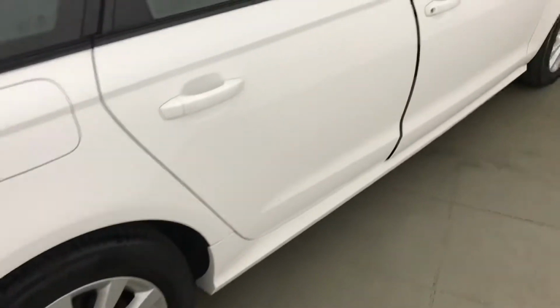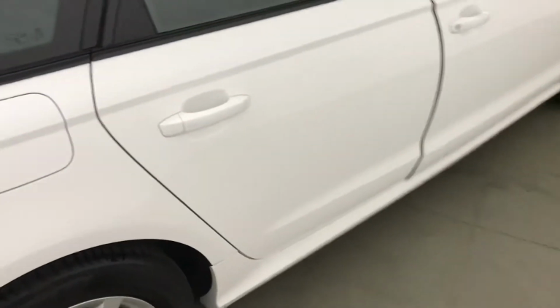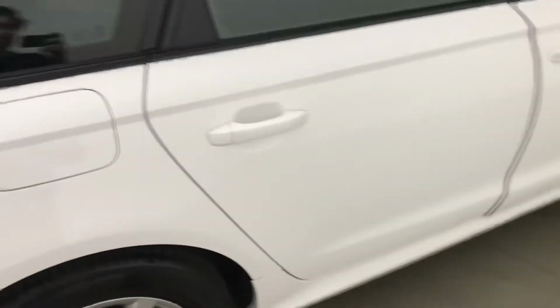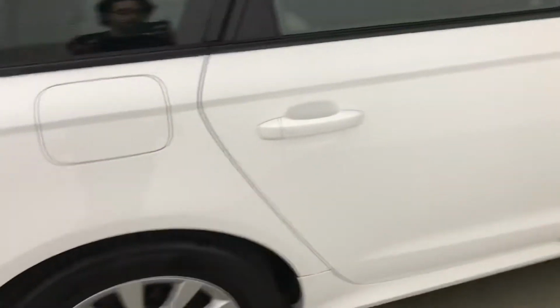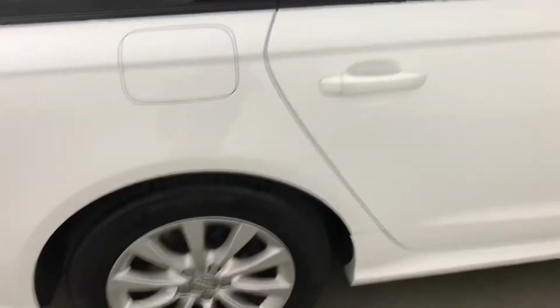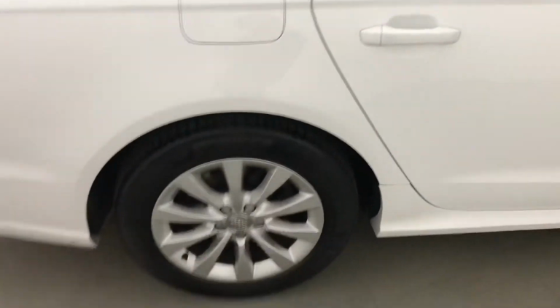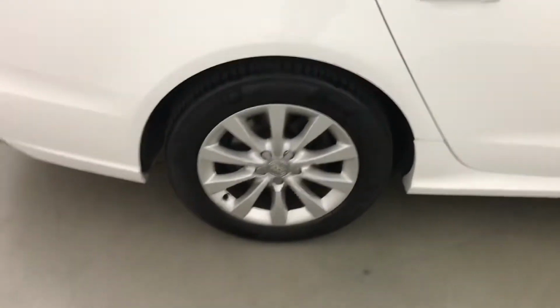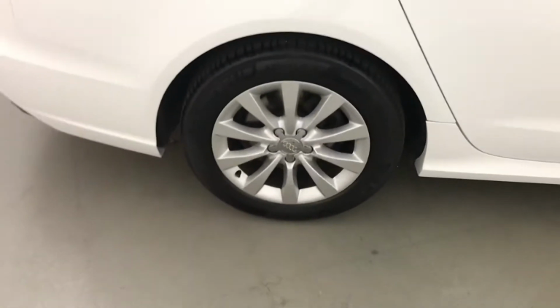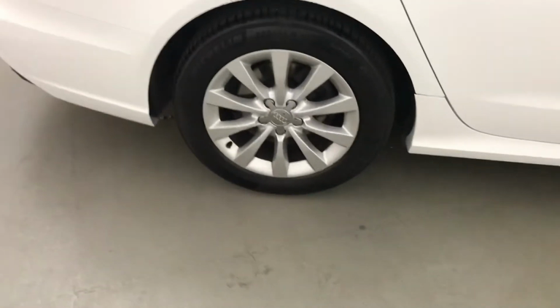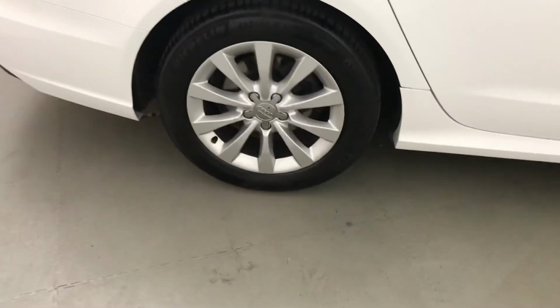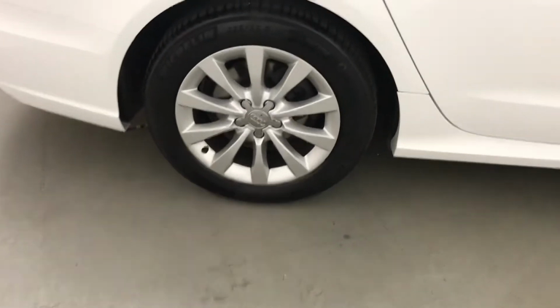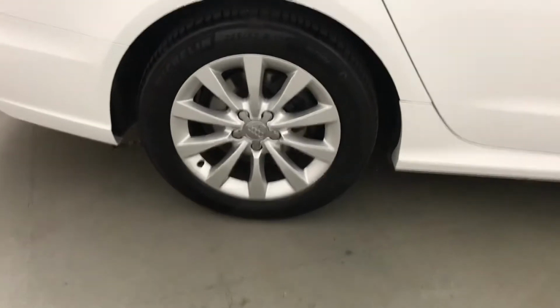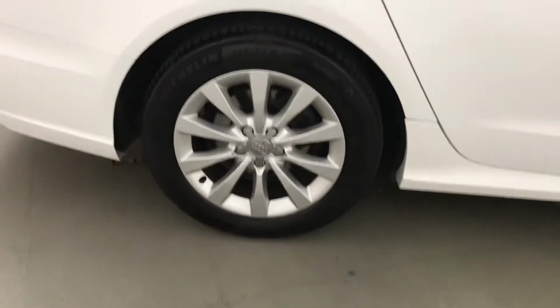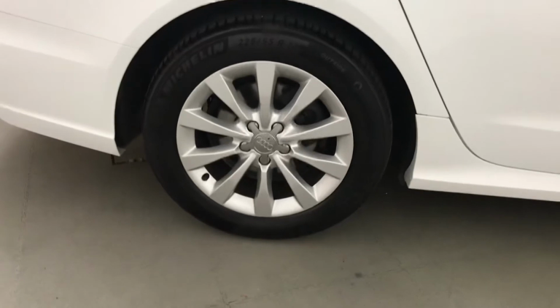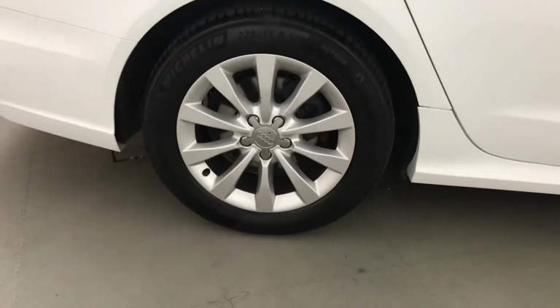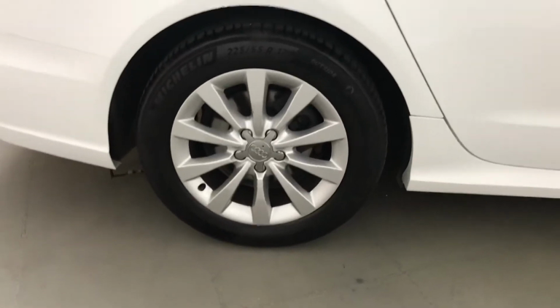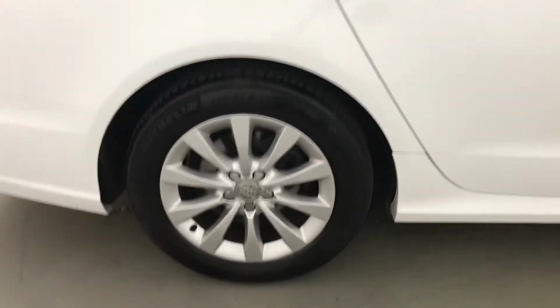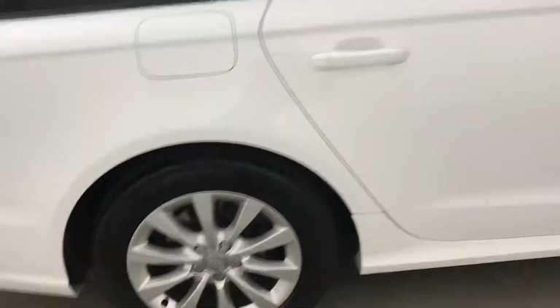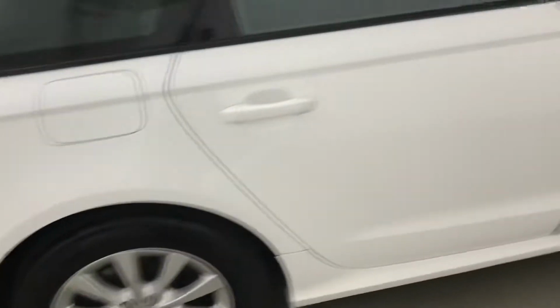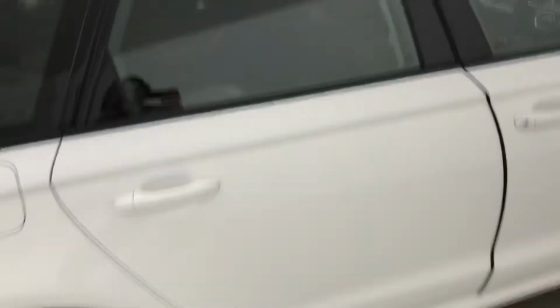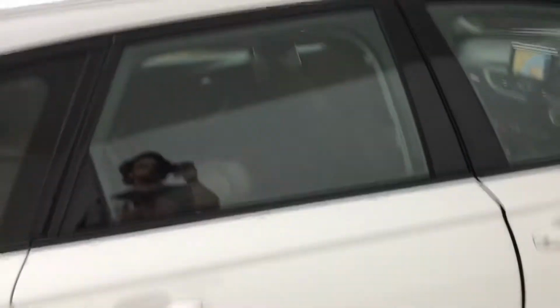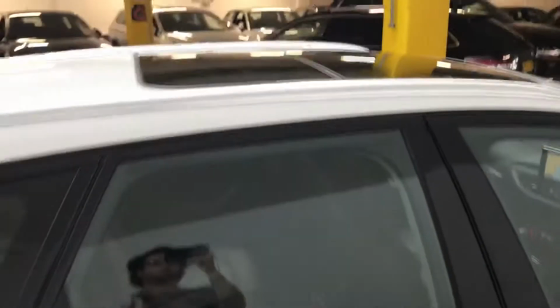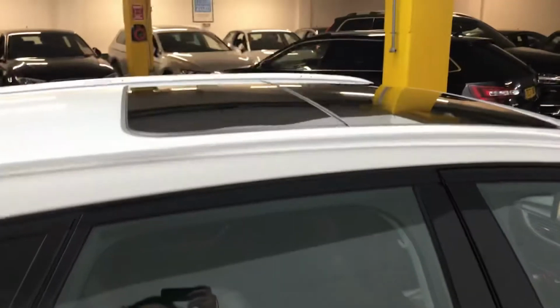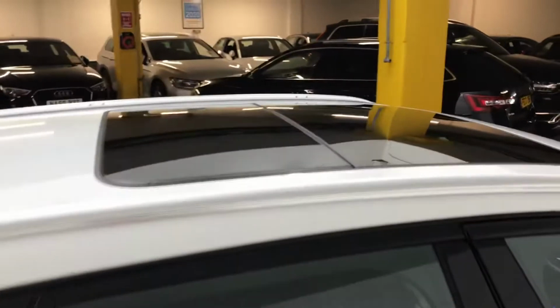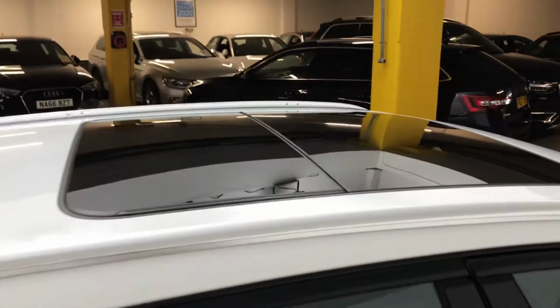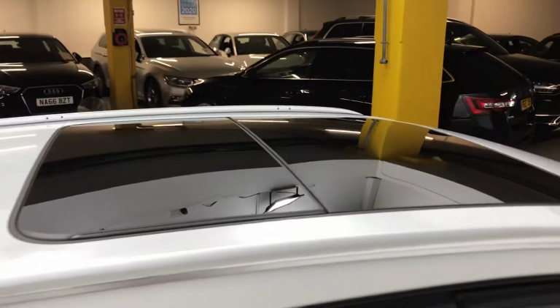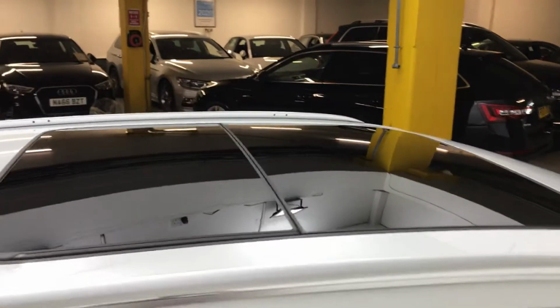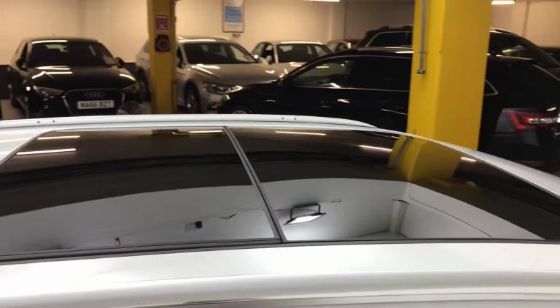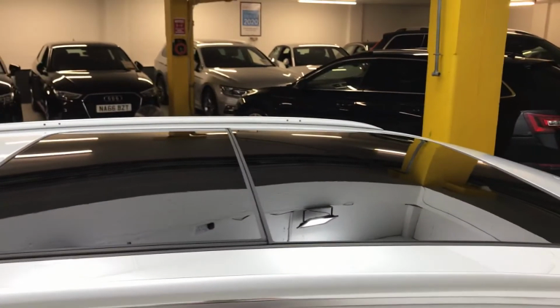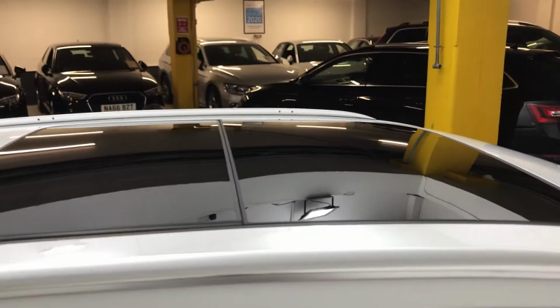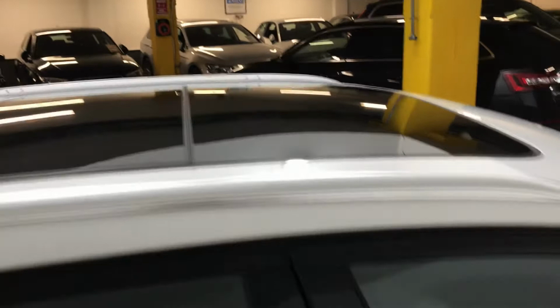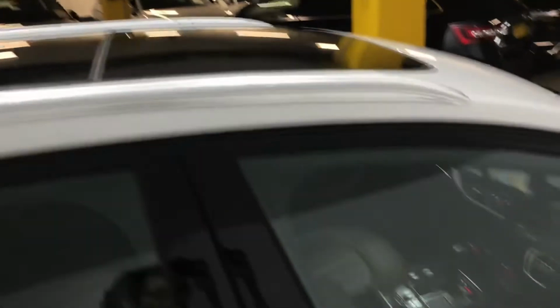This car has lots and lots of extras — it's got almost £5,000 worth of extras on it. One of which is a panoramic roof, which you can see there.